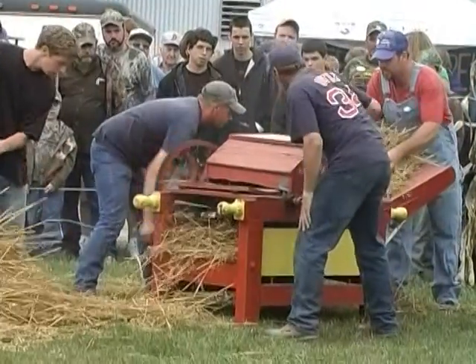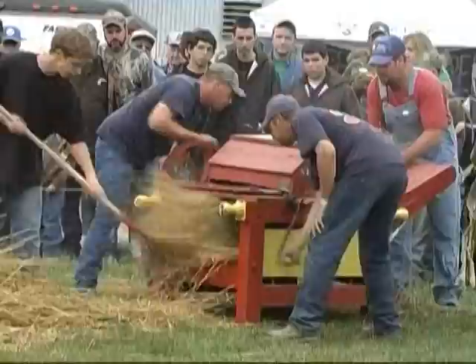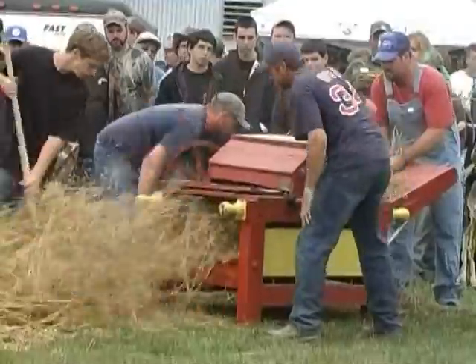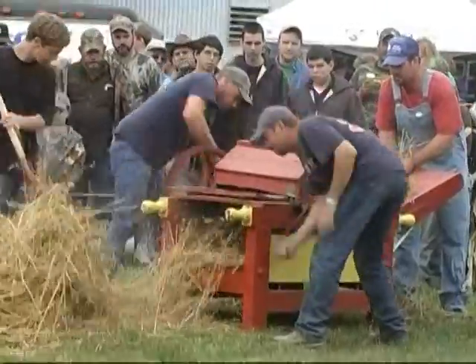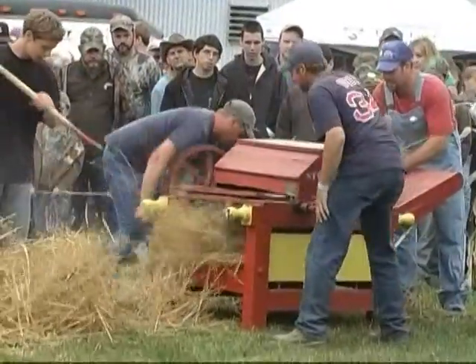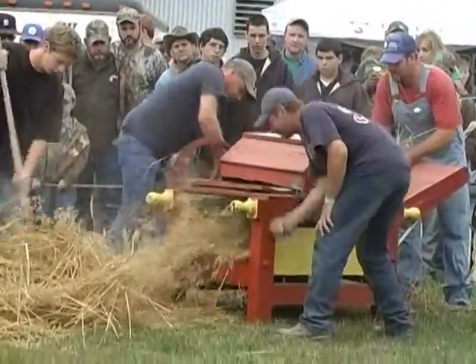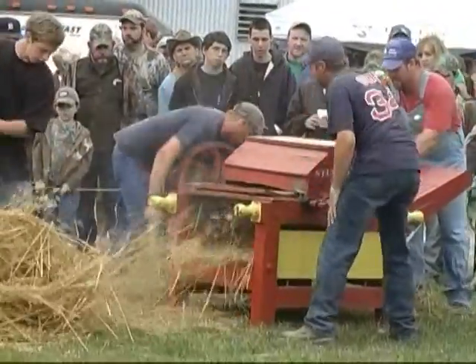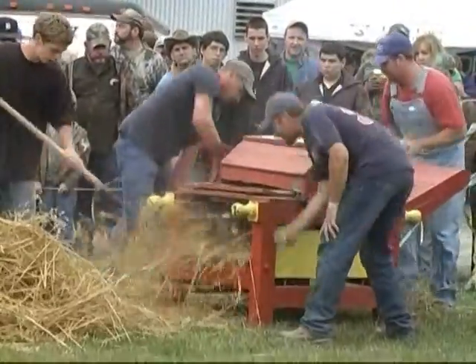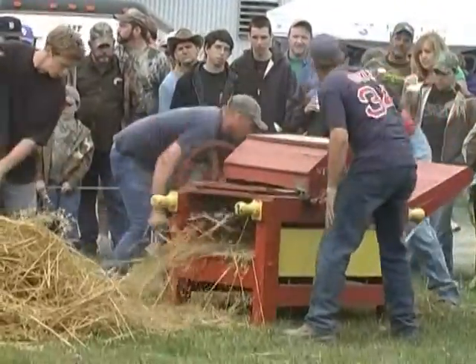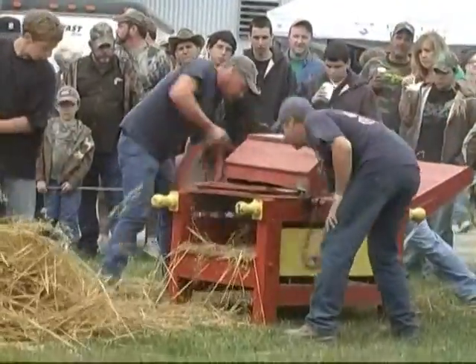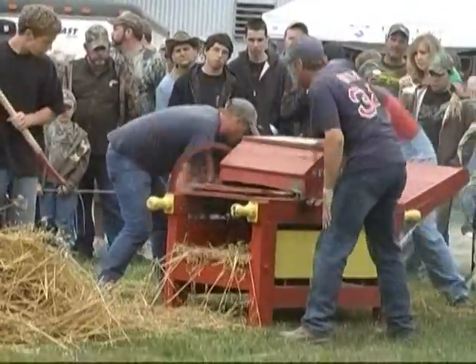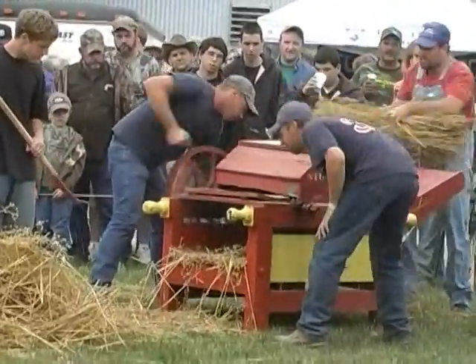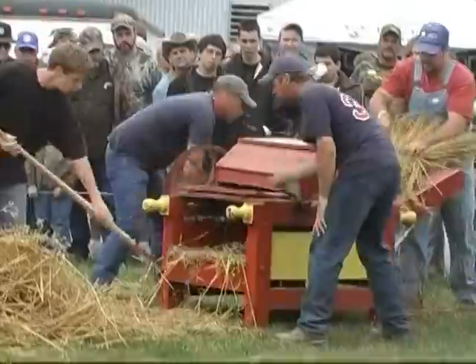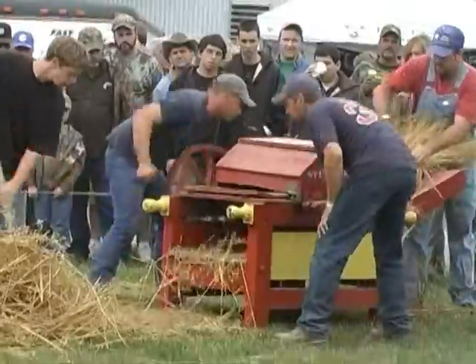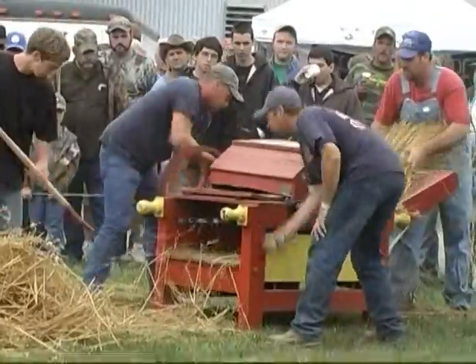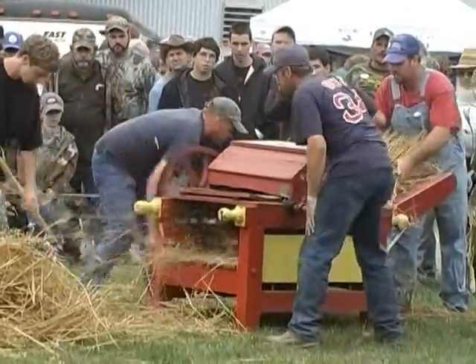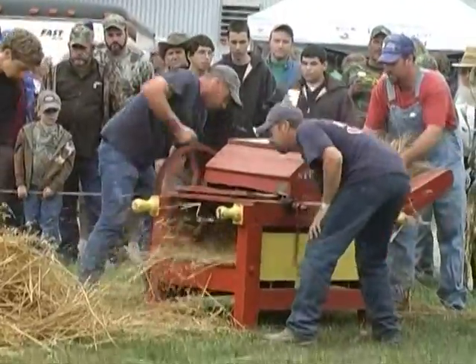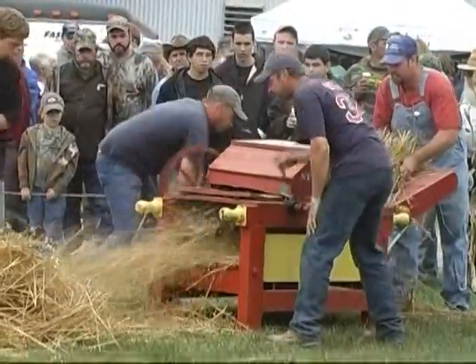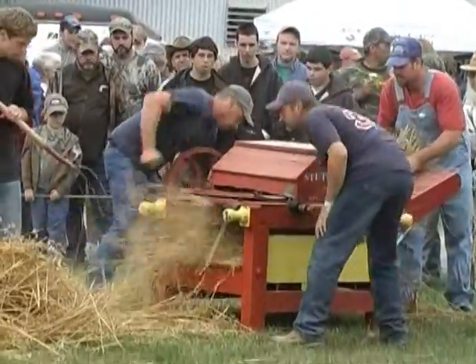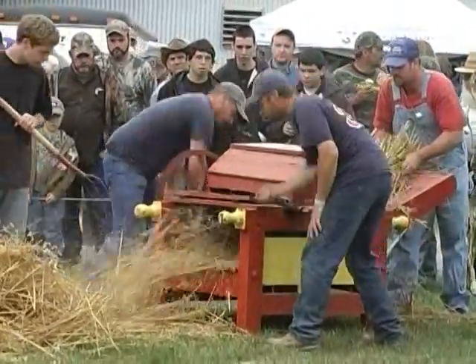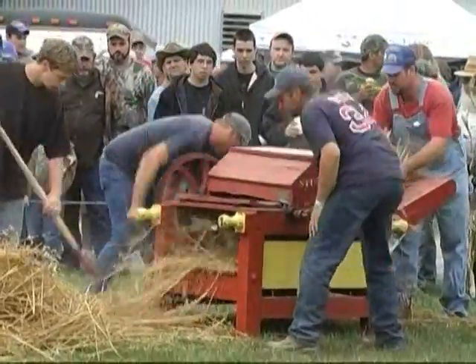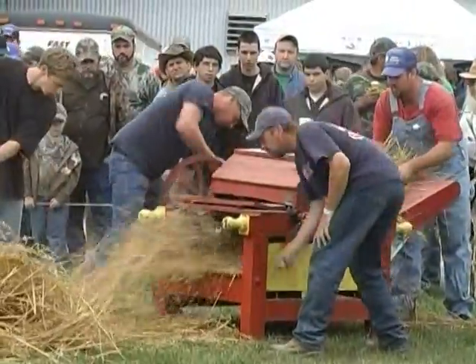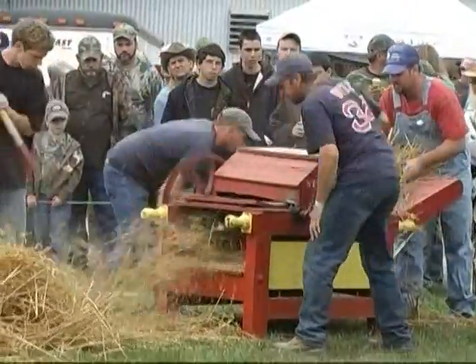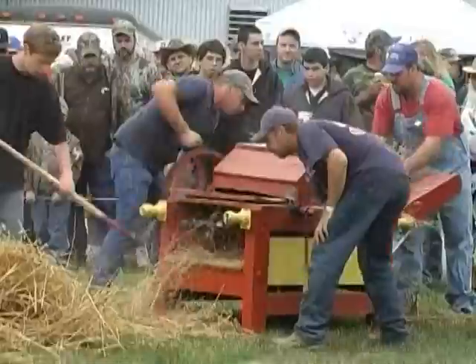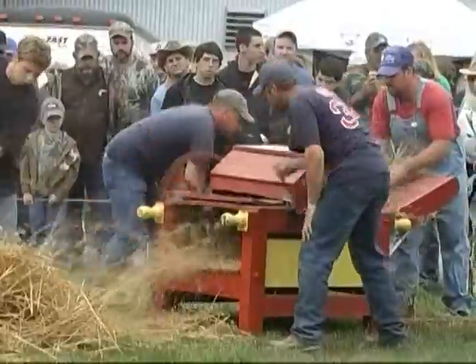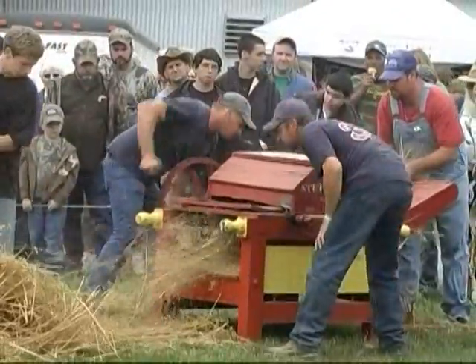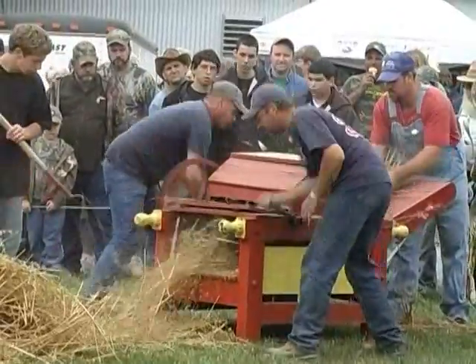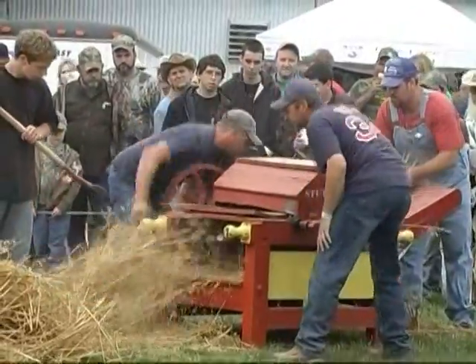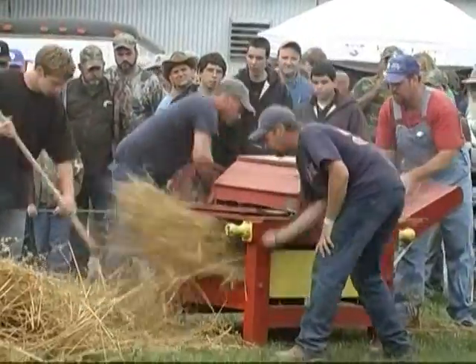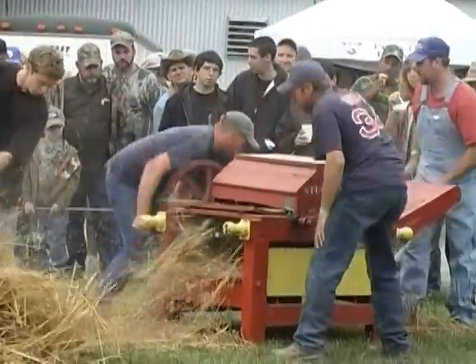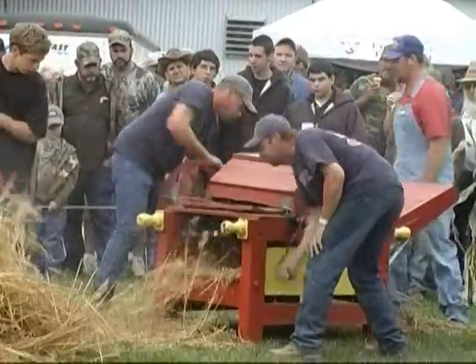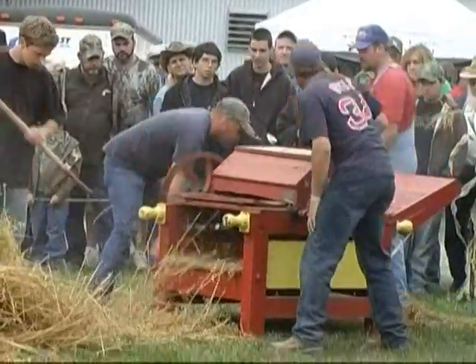This is a groundhog thresher. It was built around 1817 and powered by two men. However, it took four to five men to operate it — one to feed the stalks, two to power the thresher, and one or two to rake the straw and grain away.